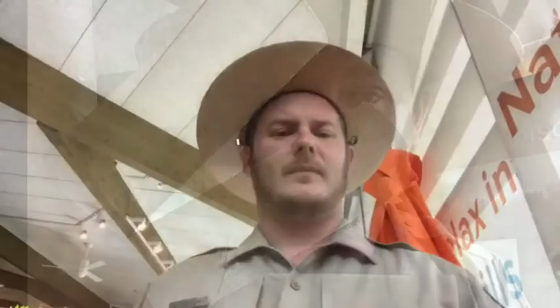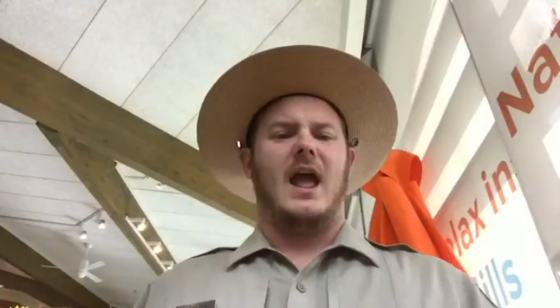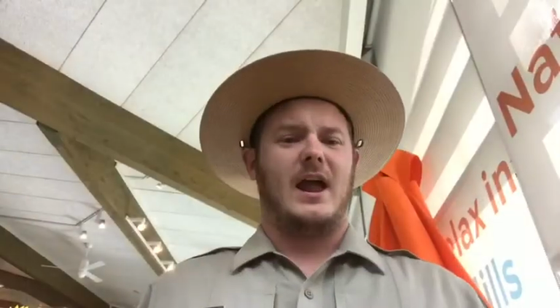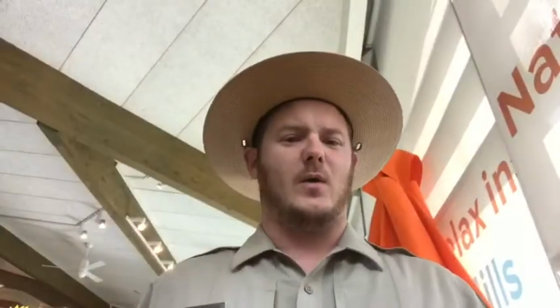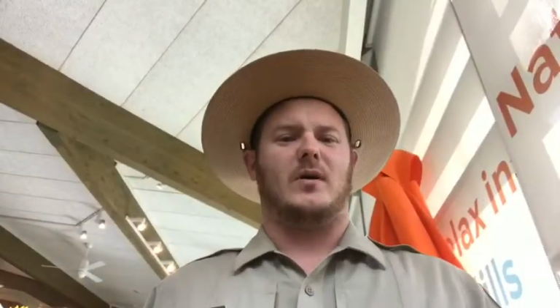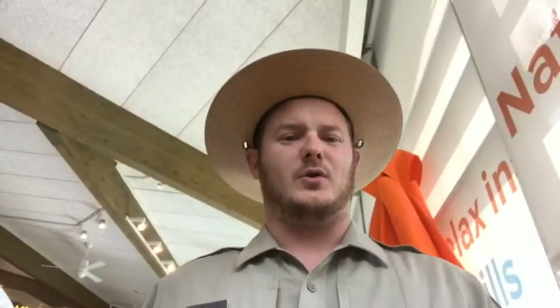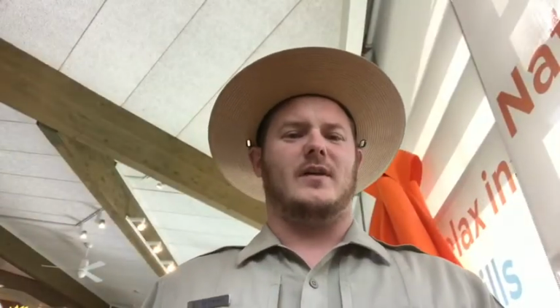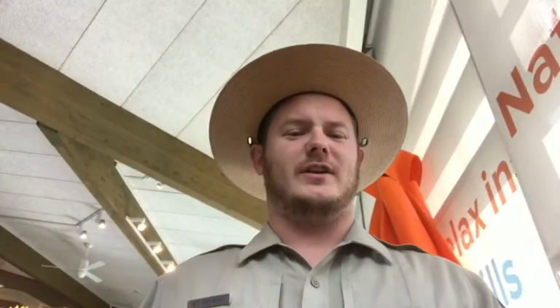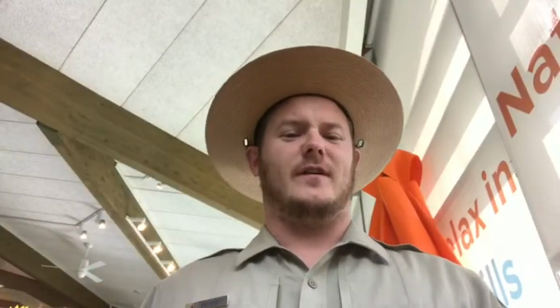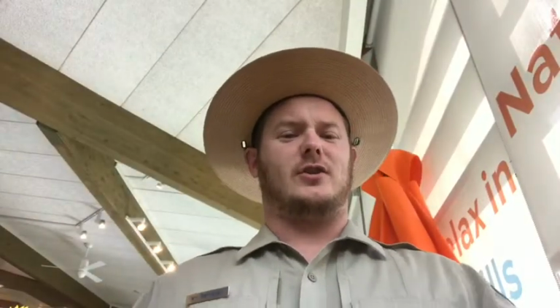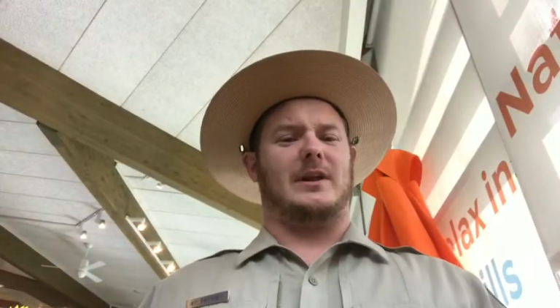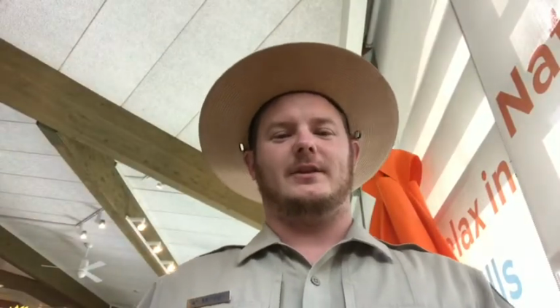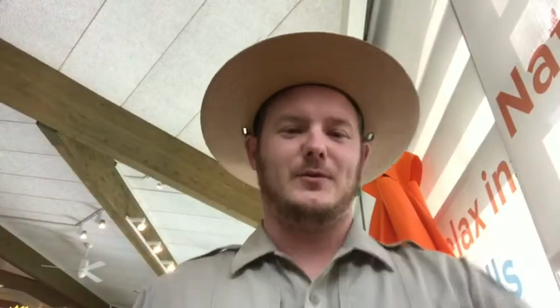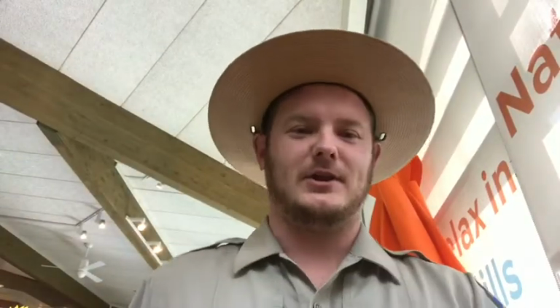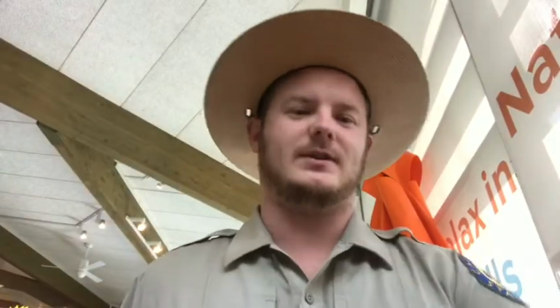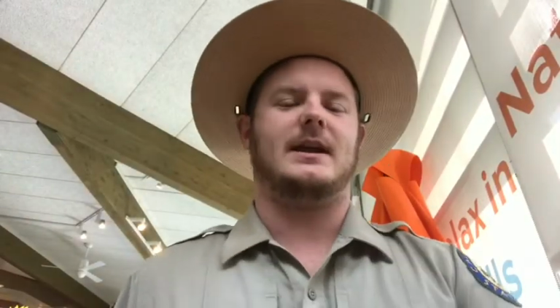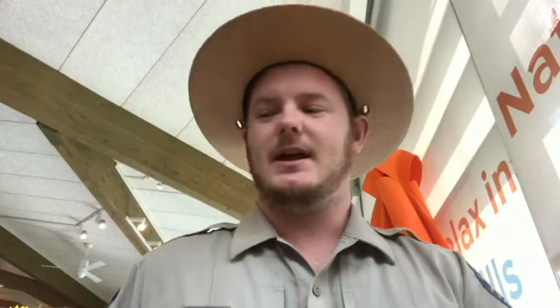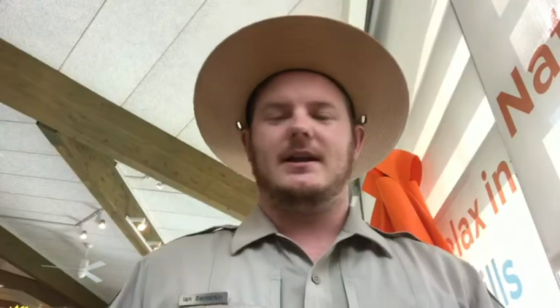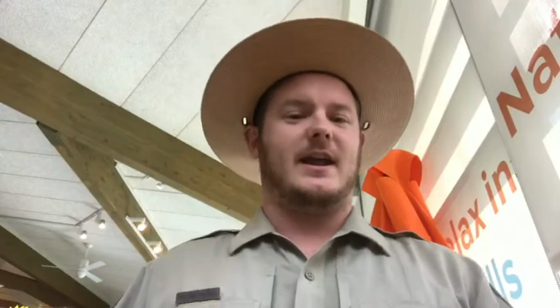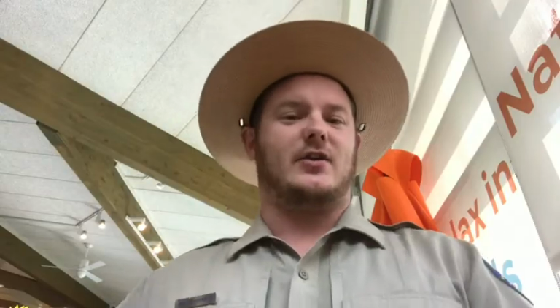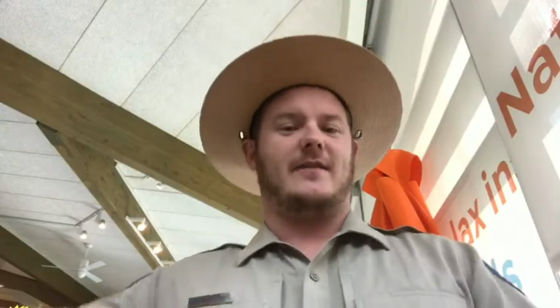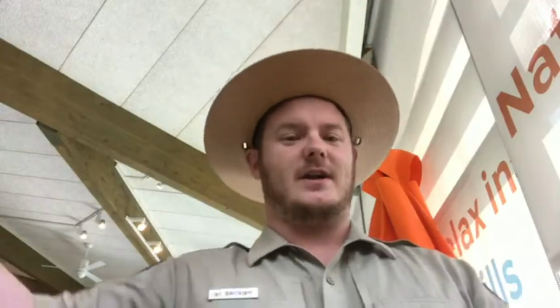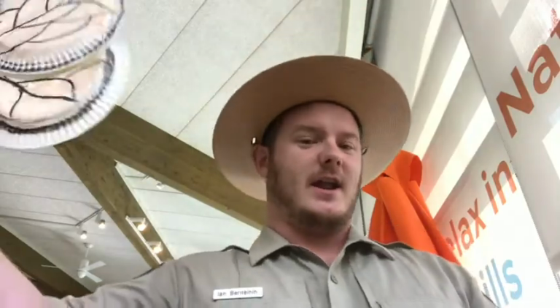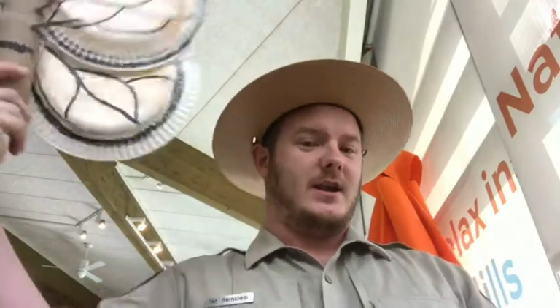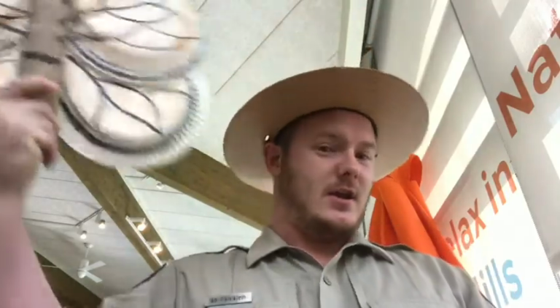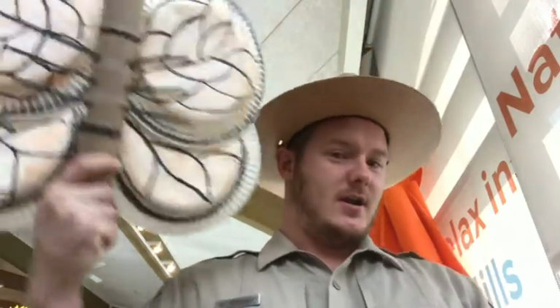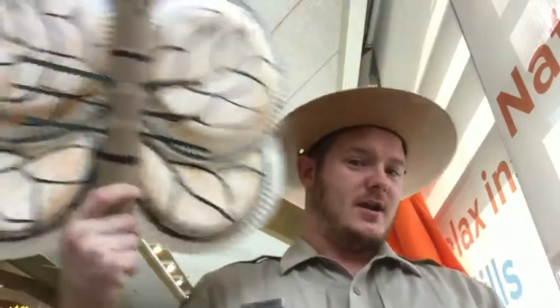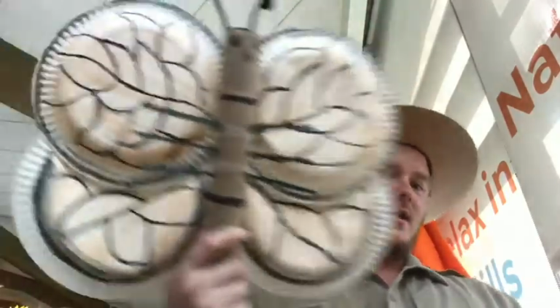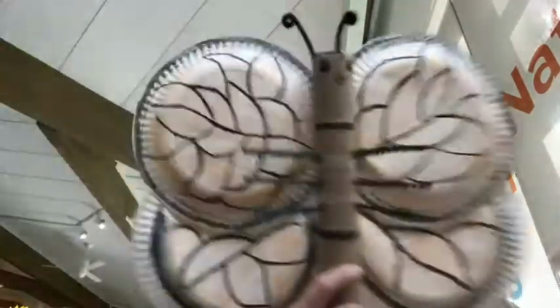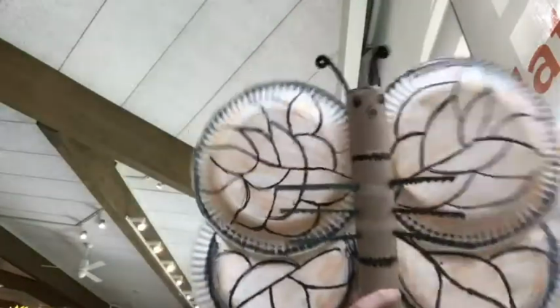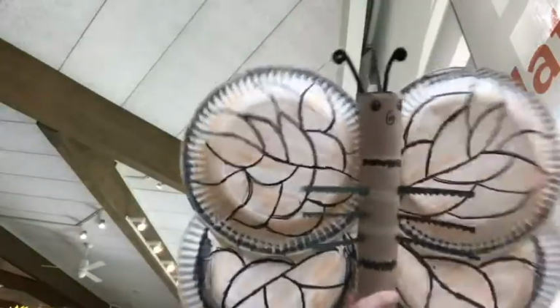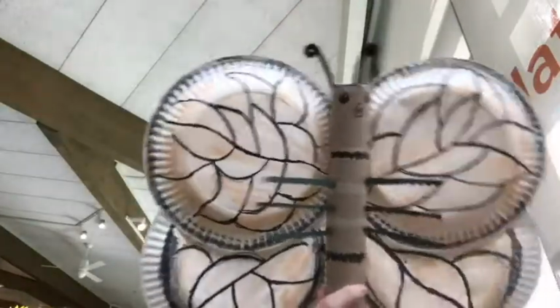Hello and welcome to another edition of Totally Tubular Tuesday. Today's craft is a butterfly.